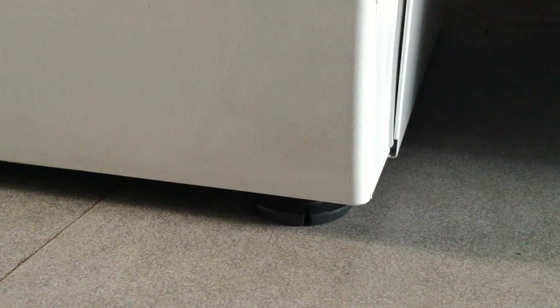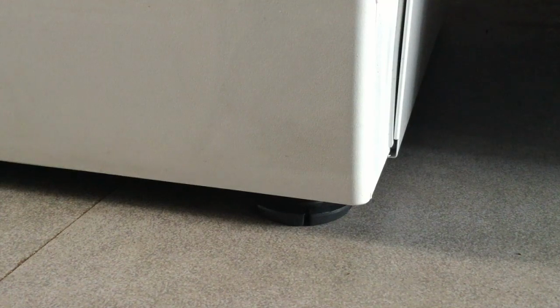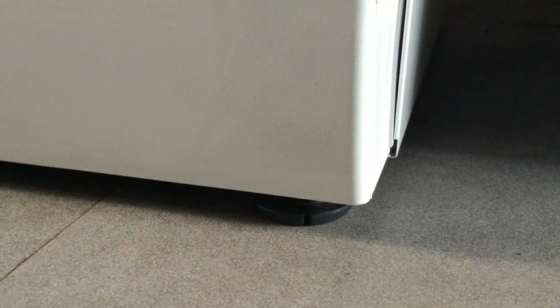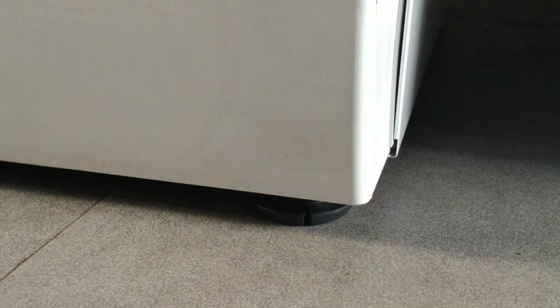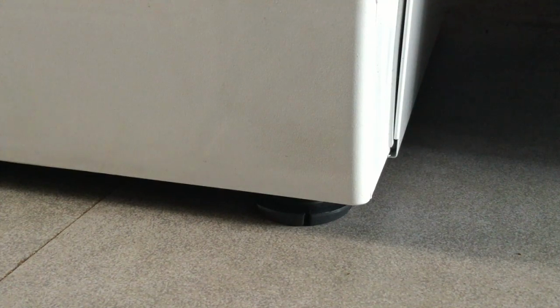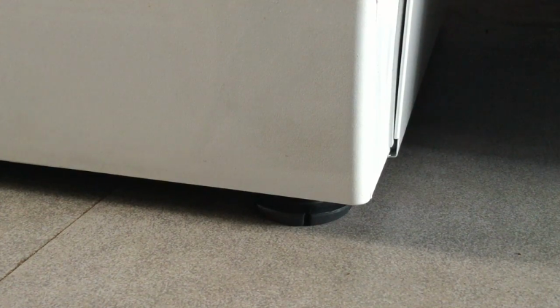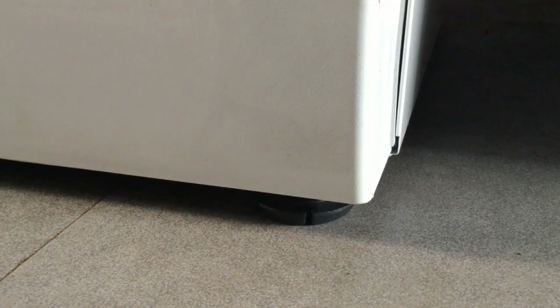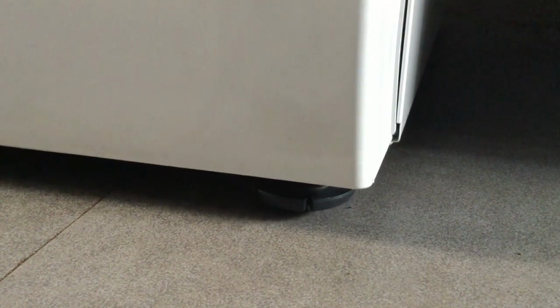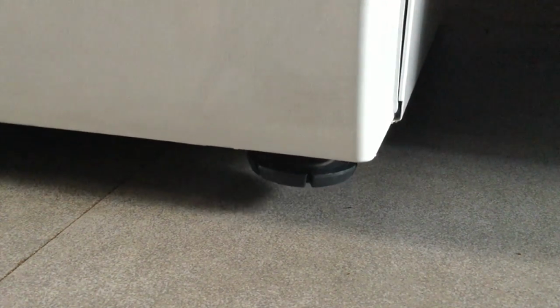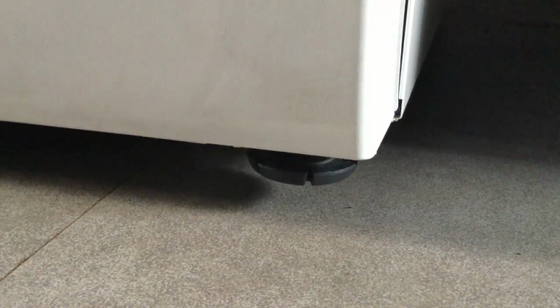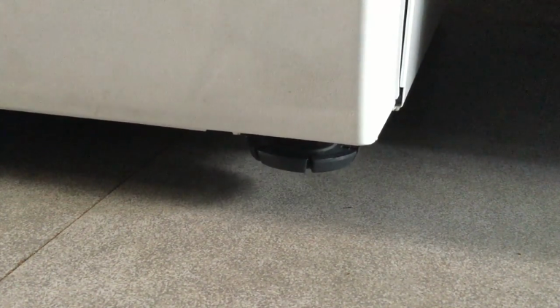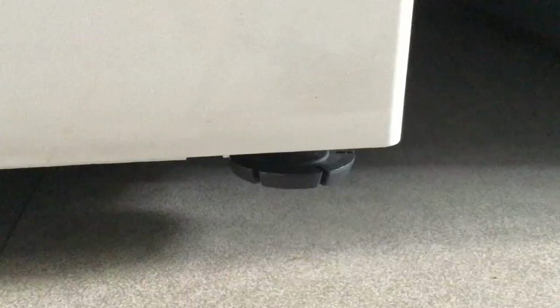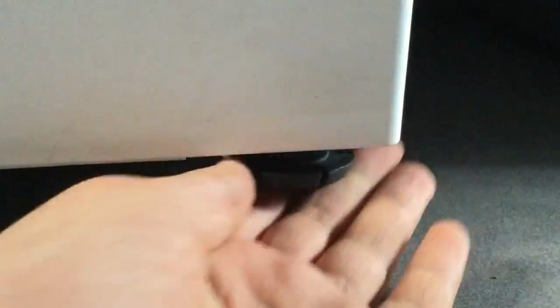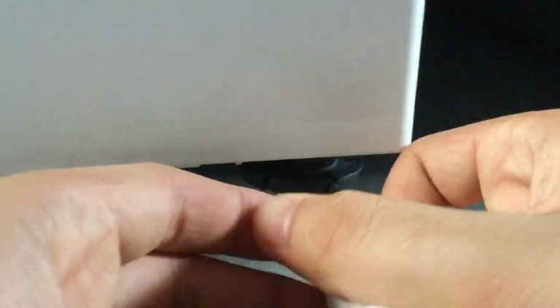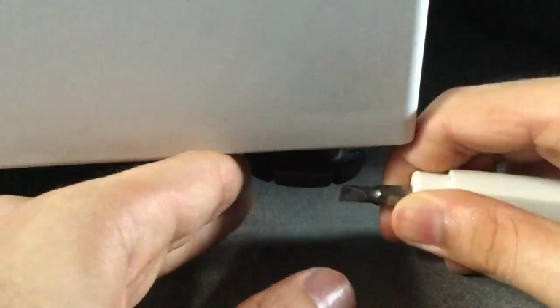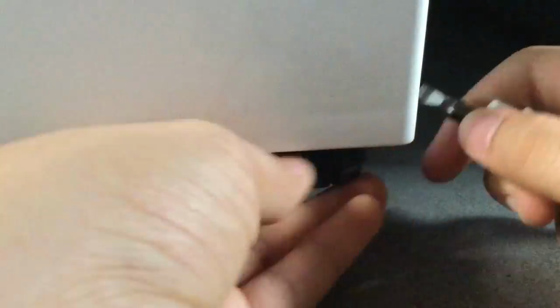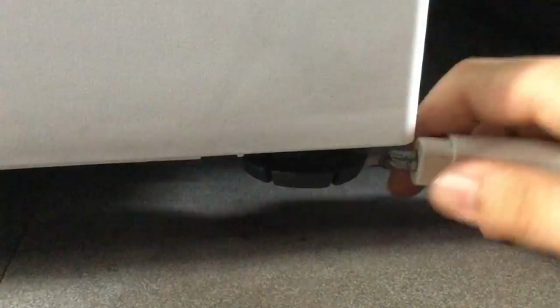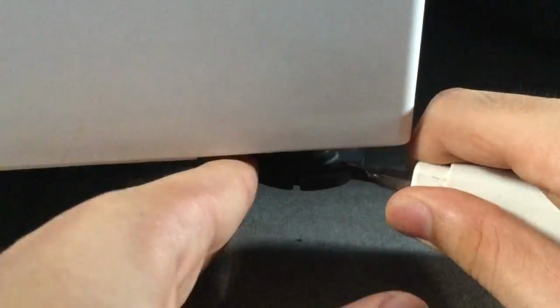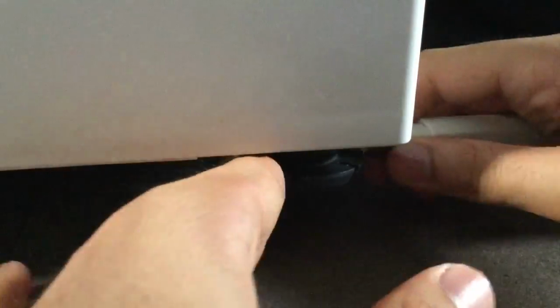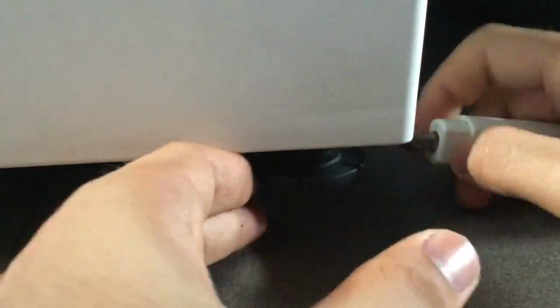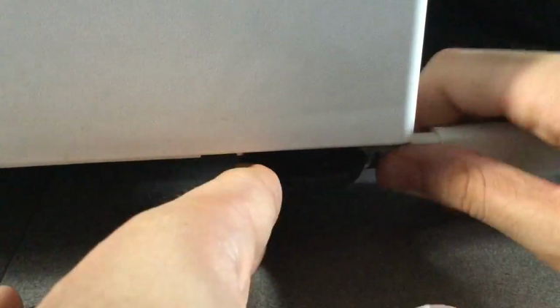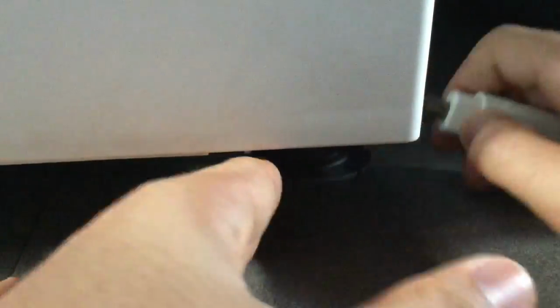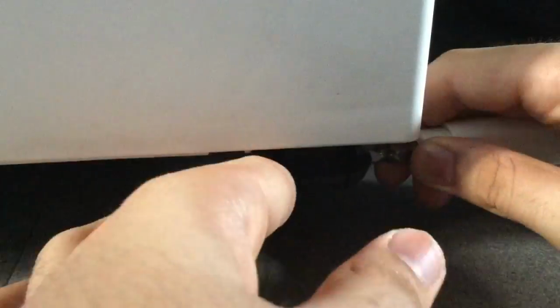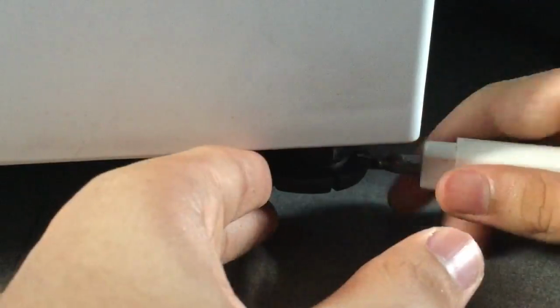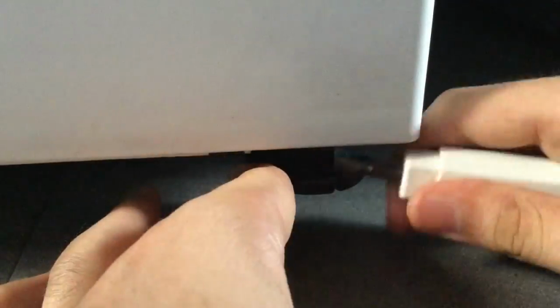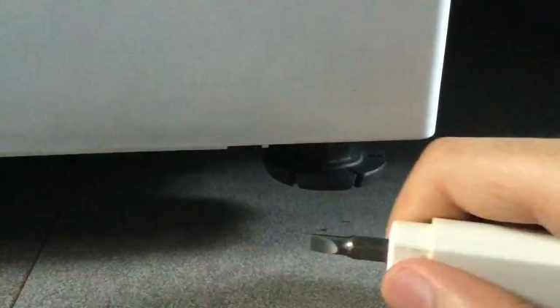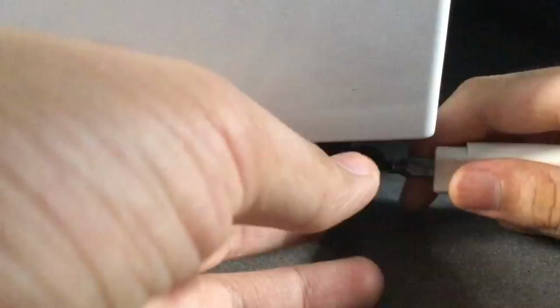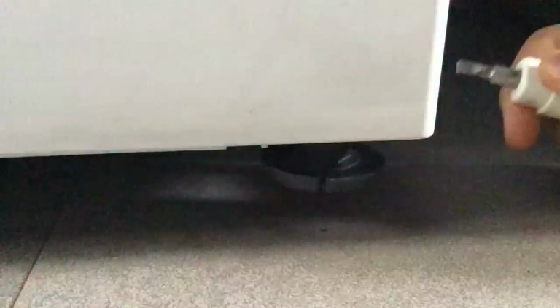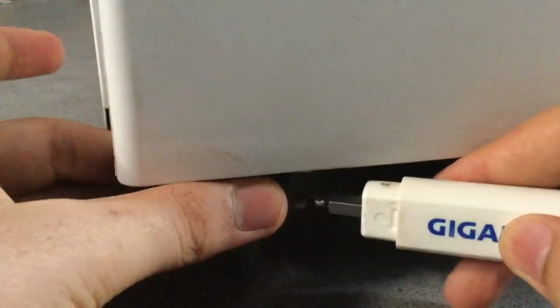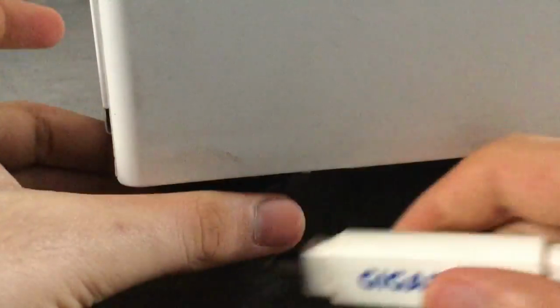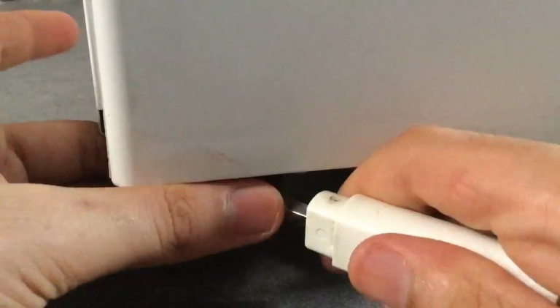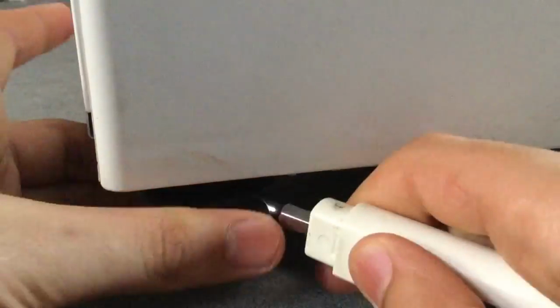Ask someone to help you tilt the dishwasher slightly. Using a screwdriver and your hands, adjust the leveling legs as required. Repeat the procedure for all the legs.